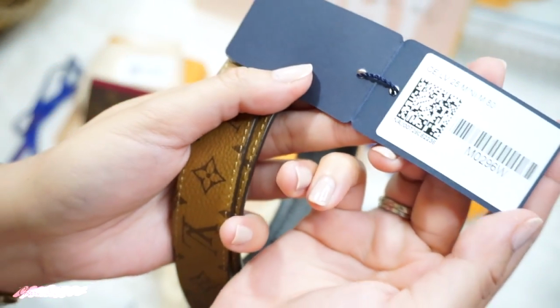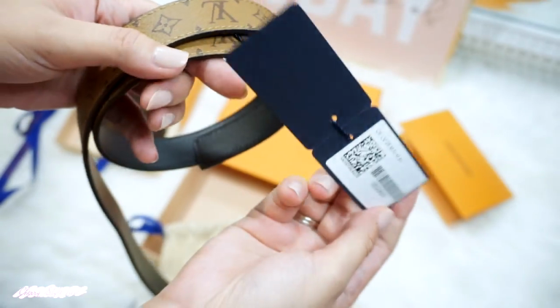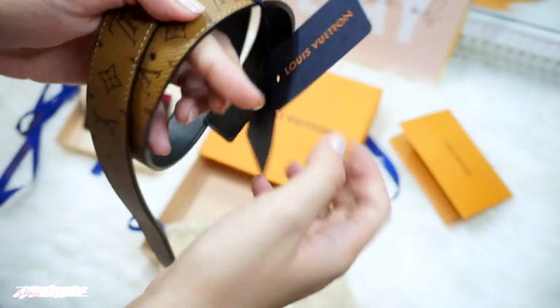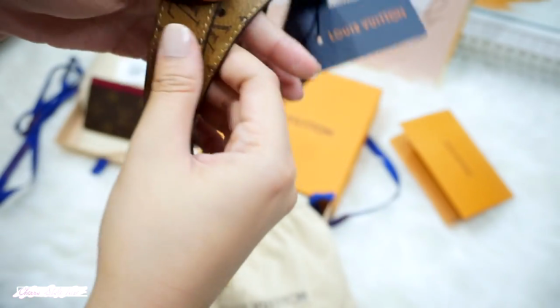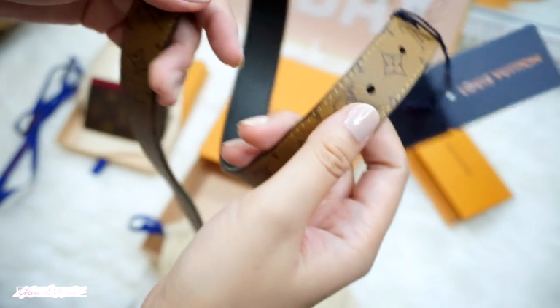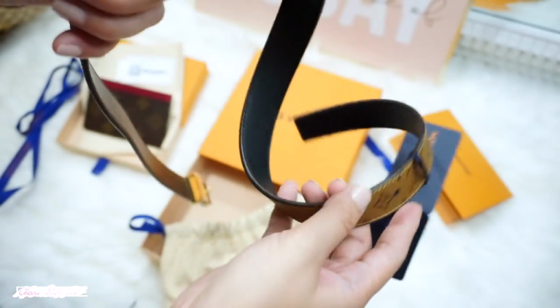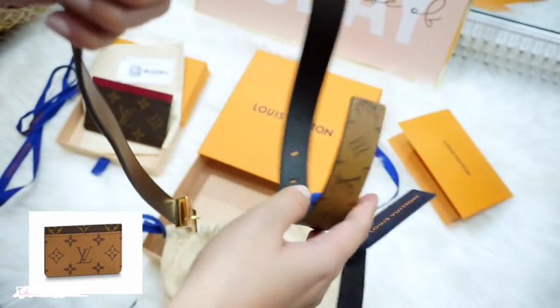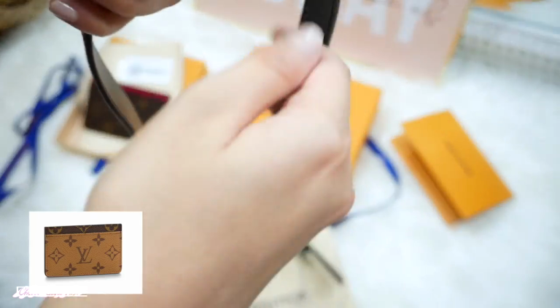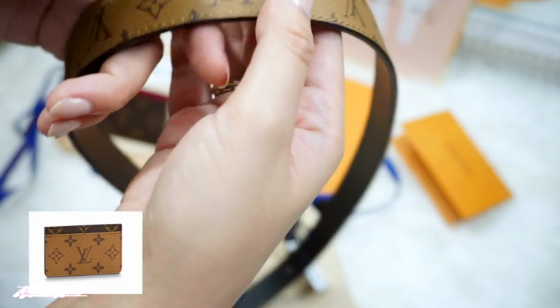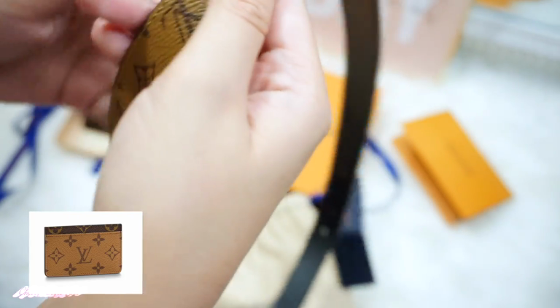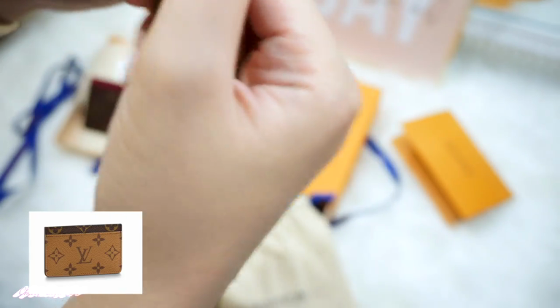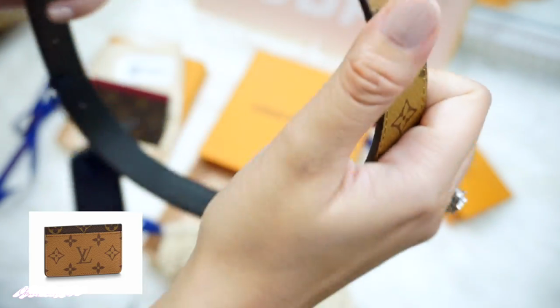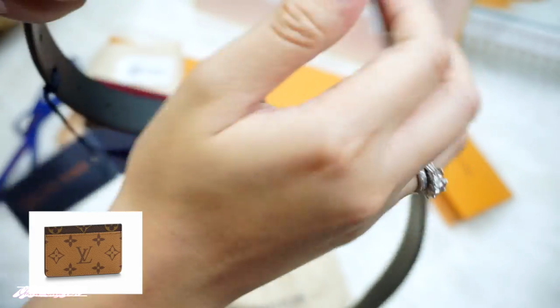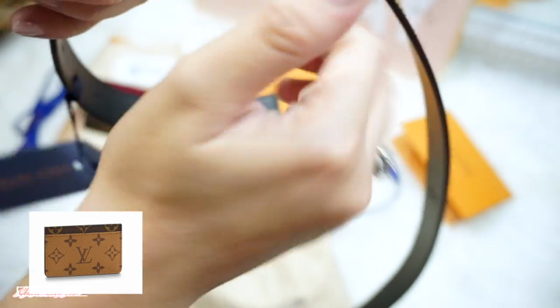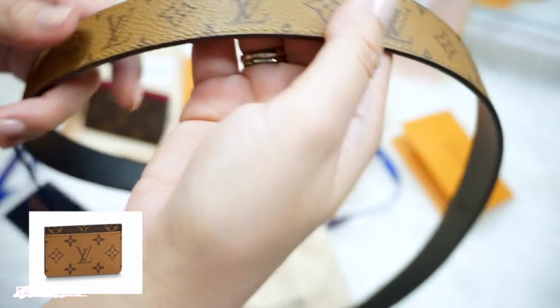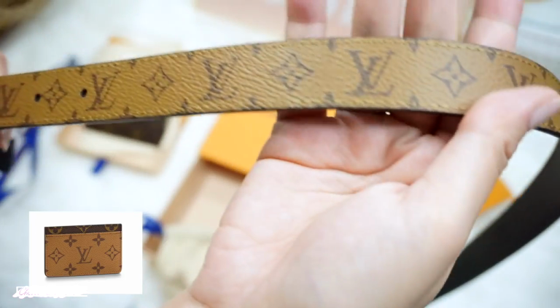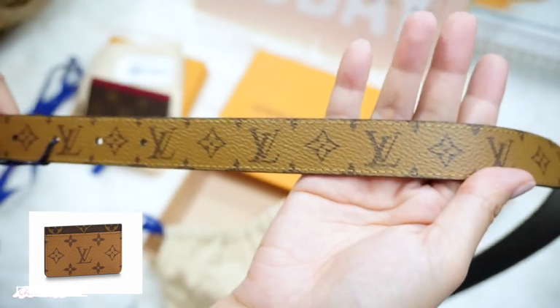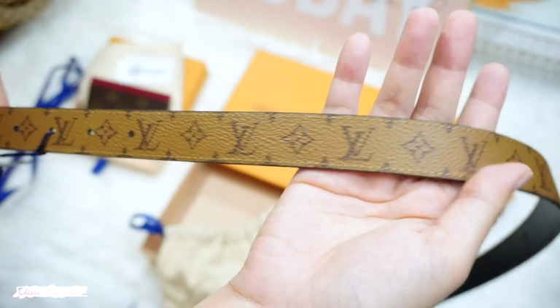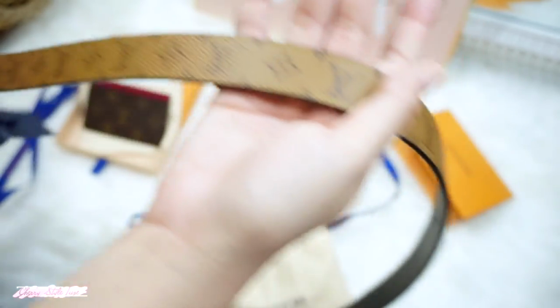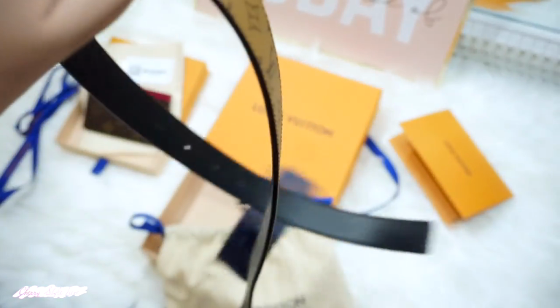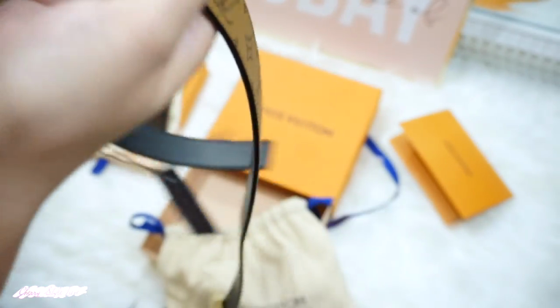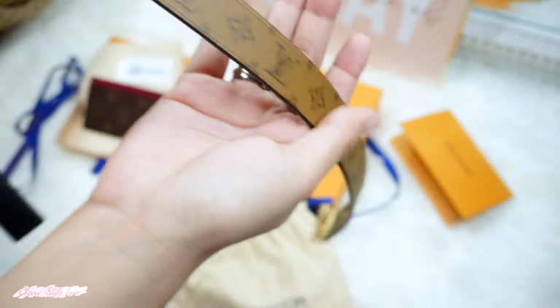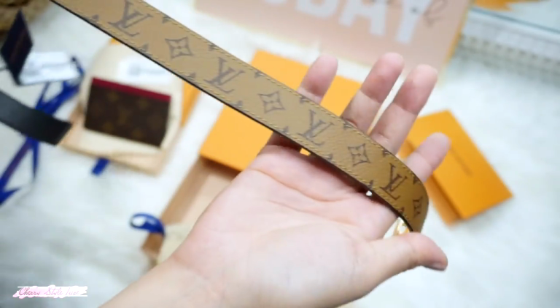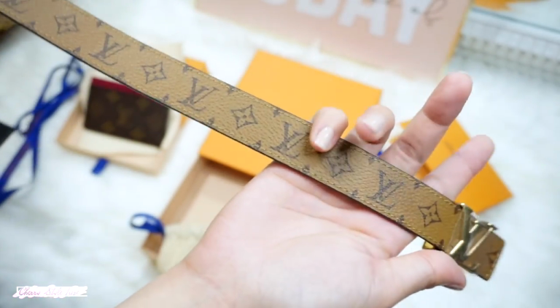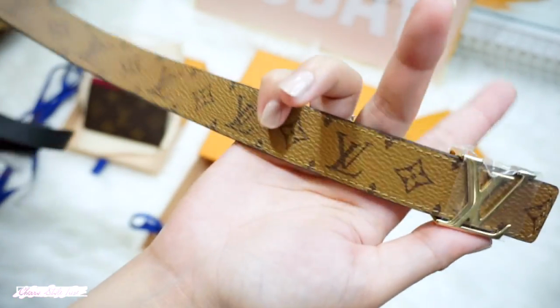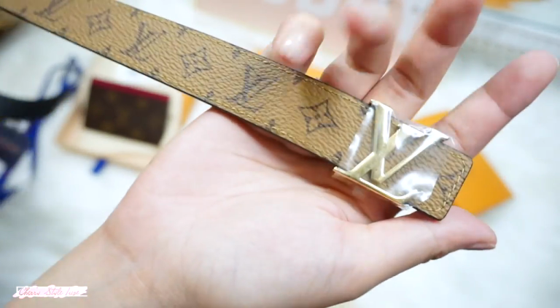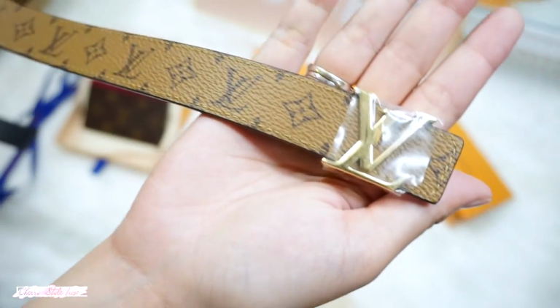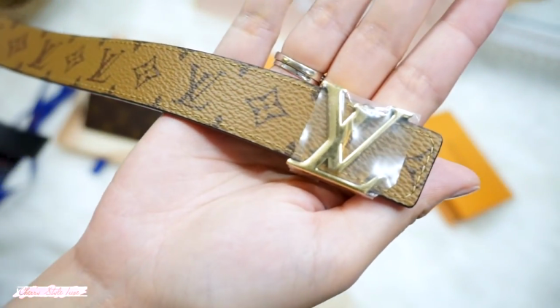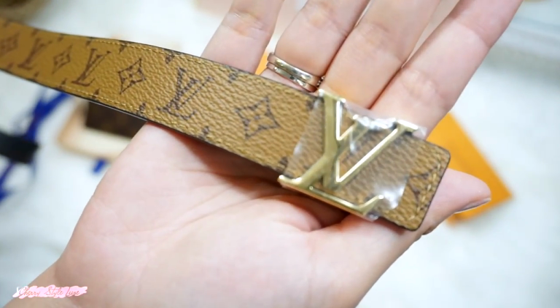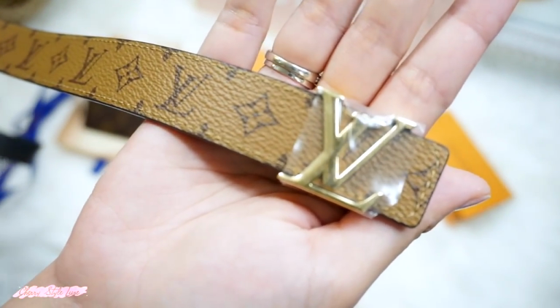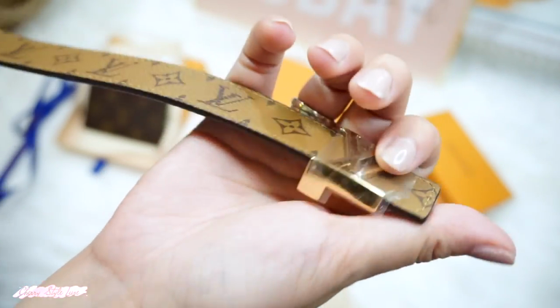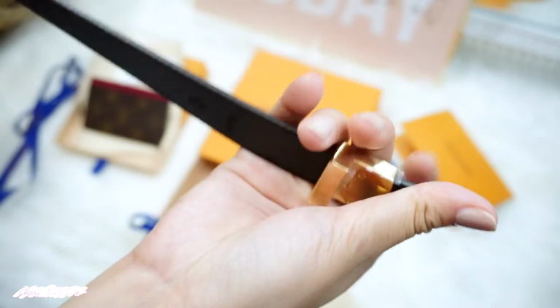I wanted to pair this belt with a reverse monogram card holder, but it was not available at the store at that time, so I just bought the fuchsia monogram card holder instead.